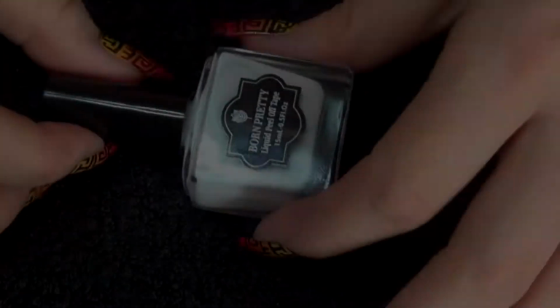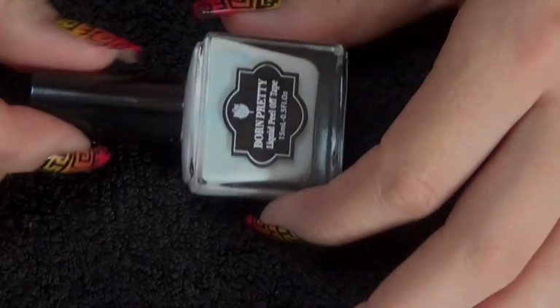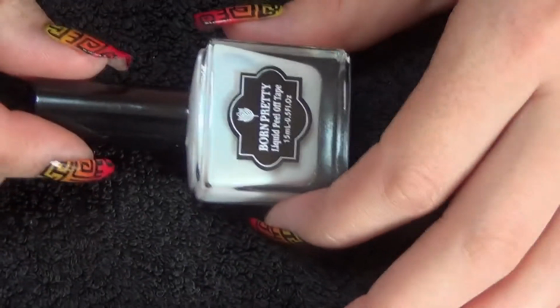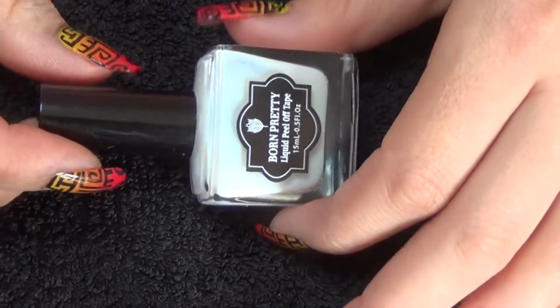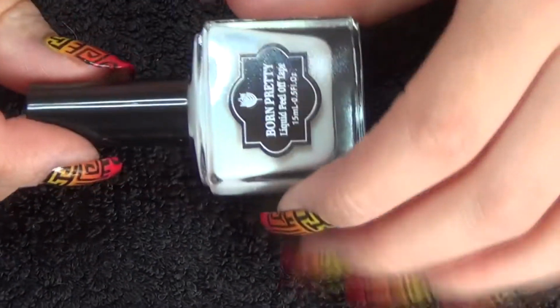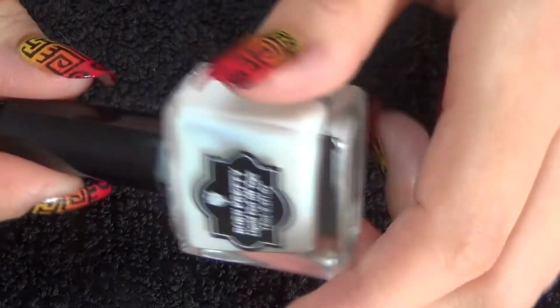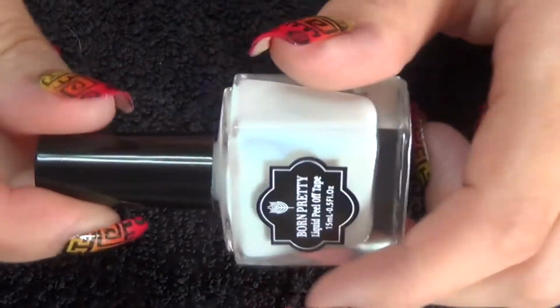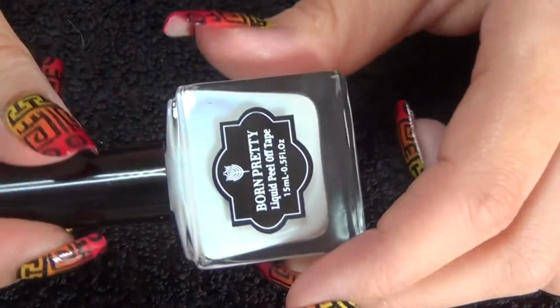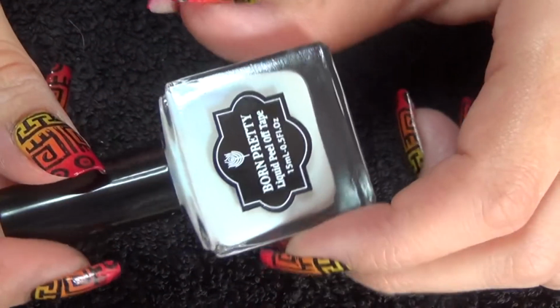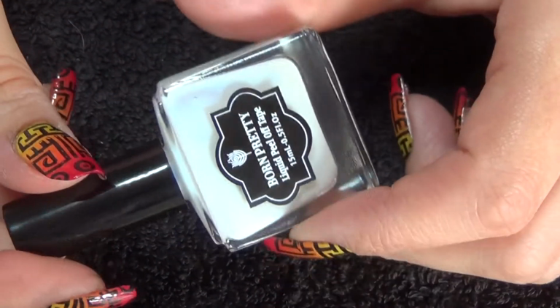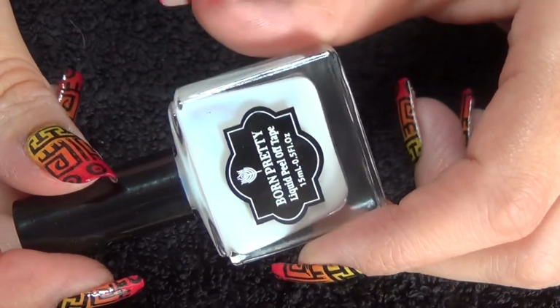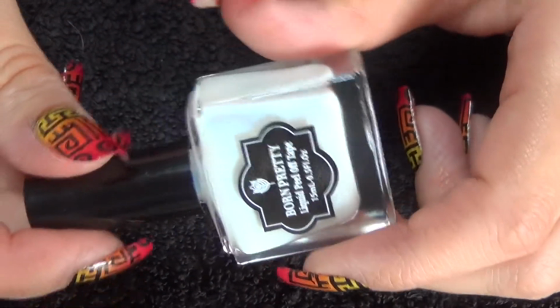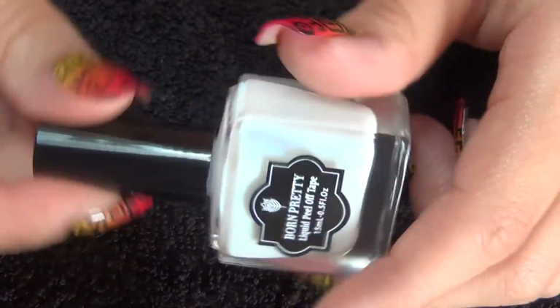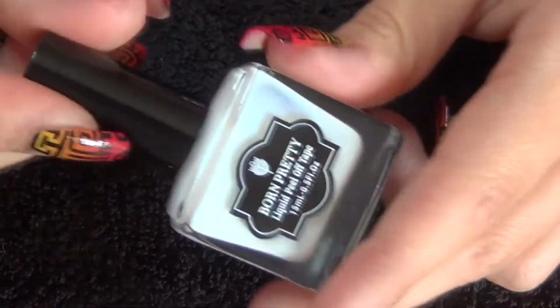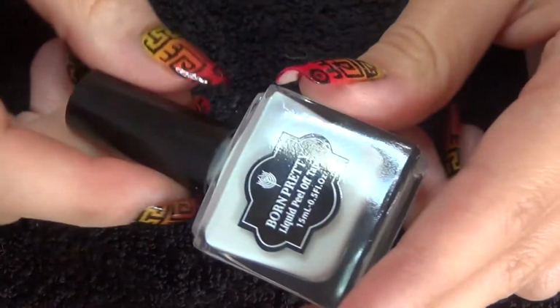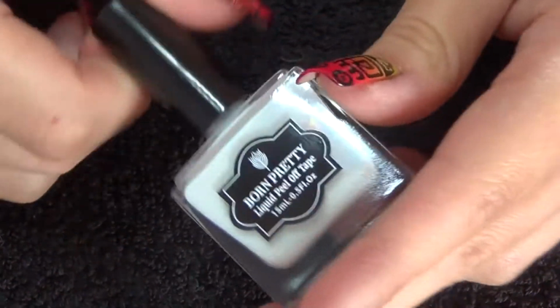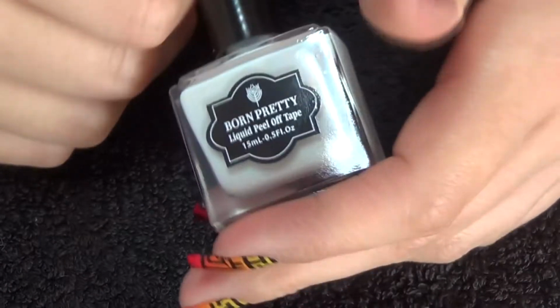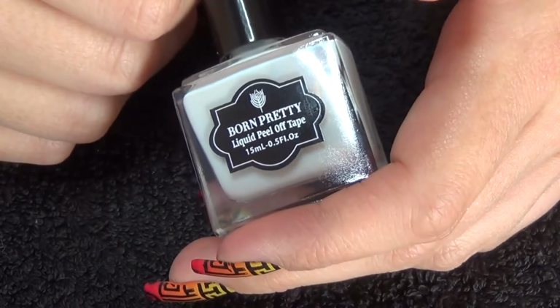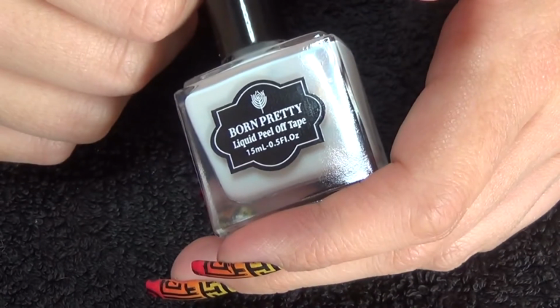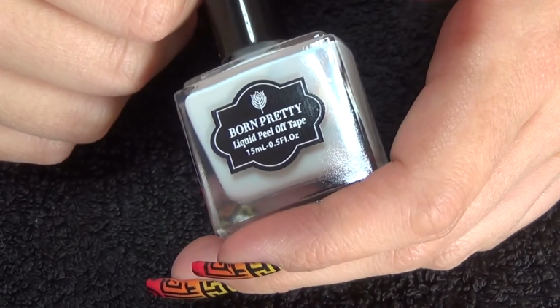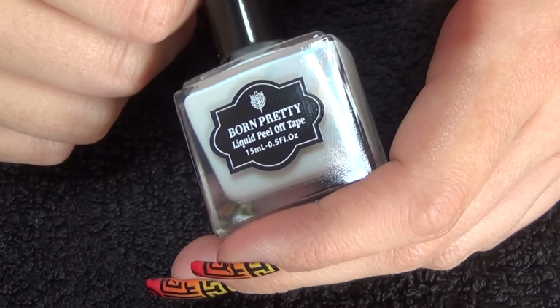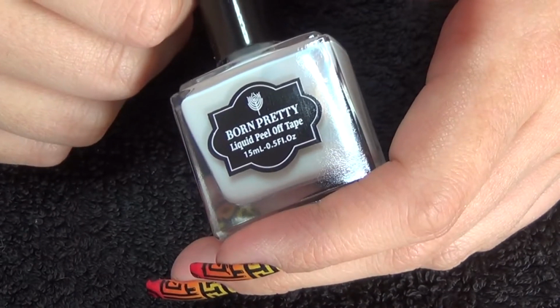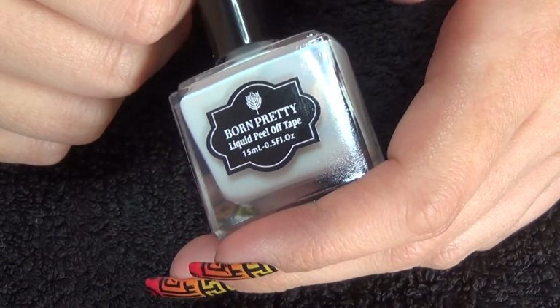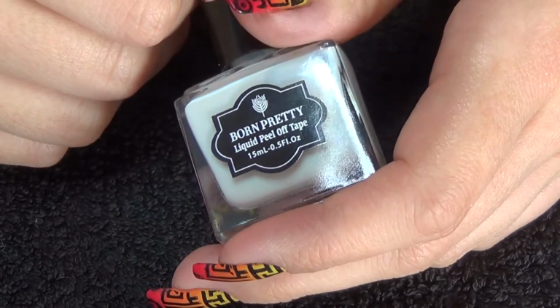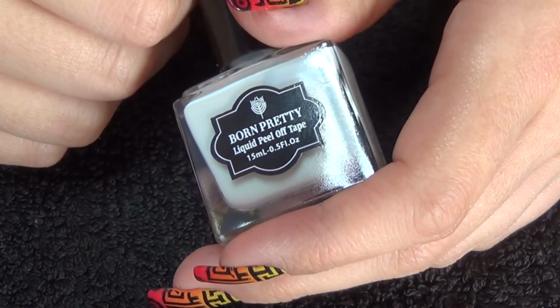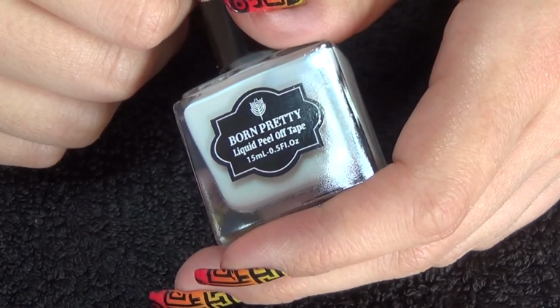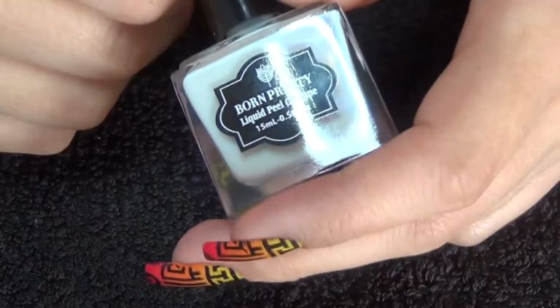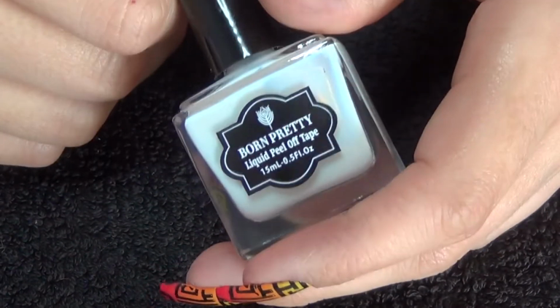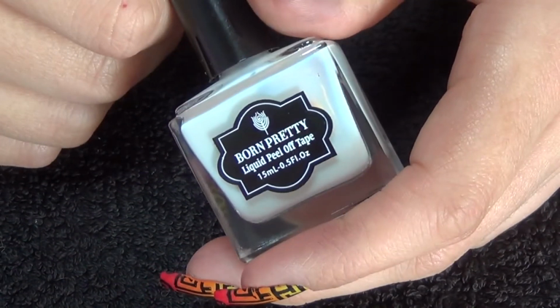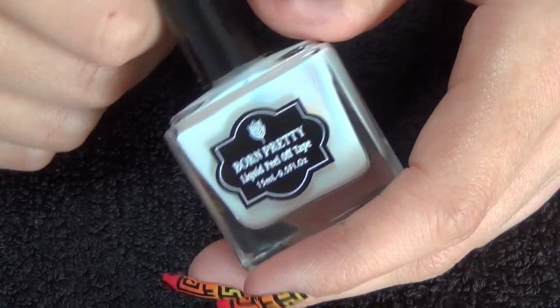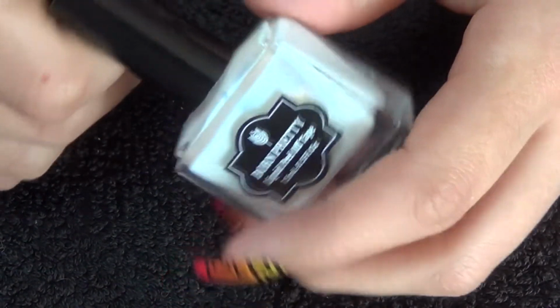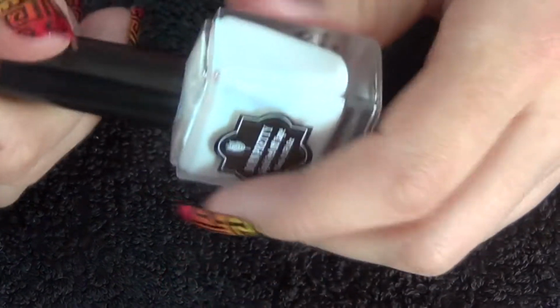Hi guys, so today's video is going to be a review on this item that I purchased from Born Pretty Store. This is their liquid peel-off tape and it comes in a 15ml bottle.